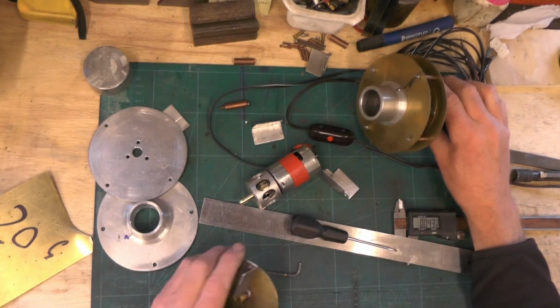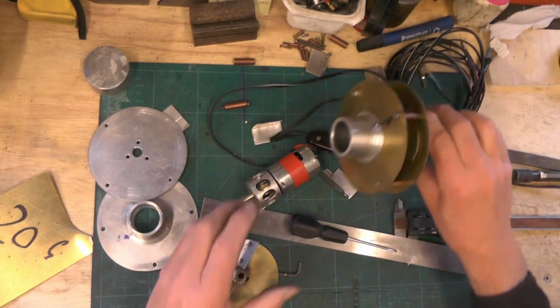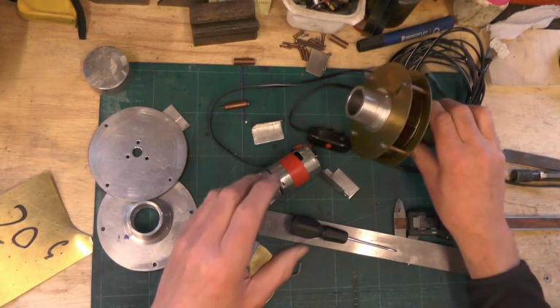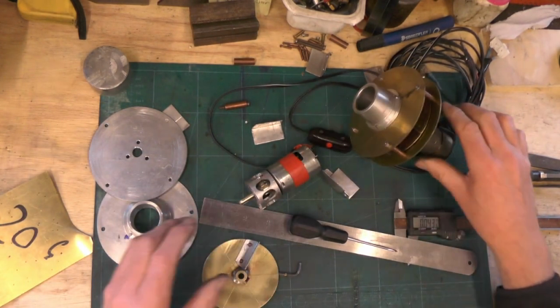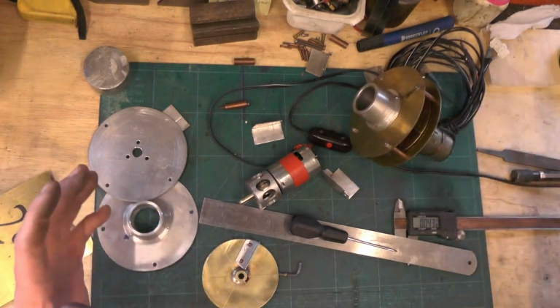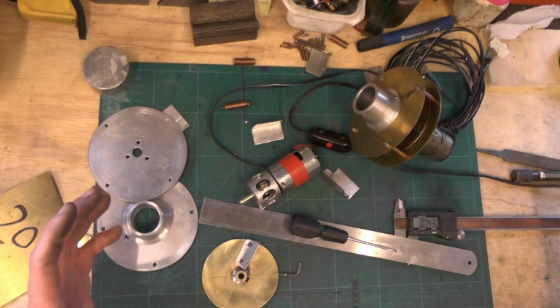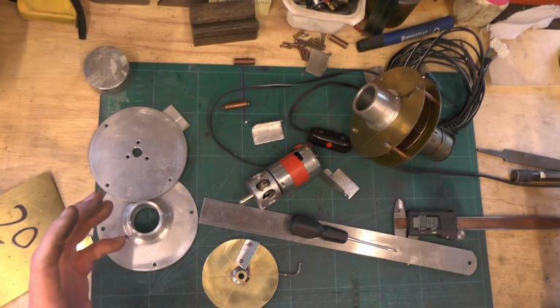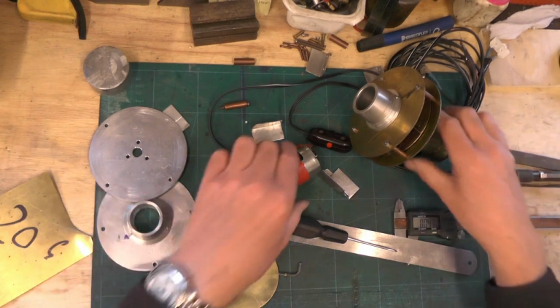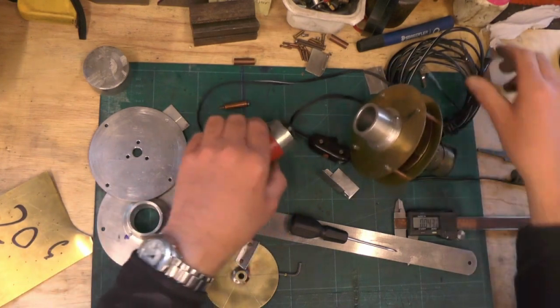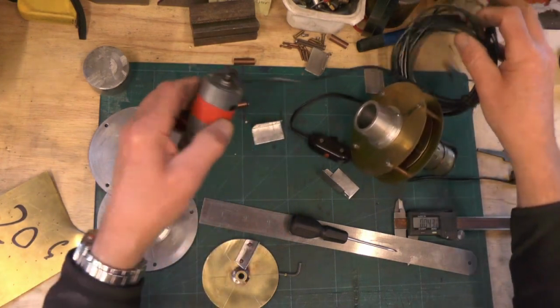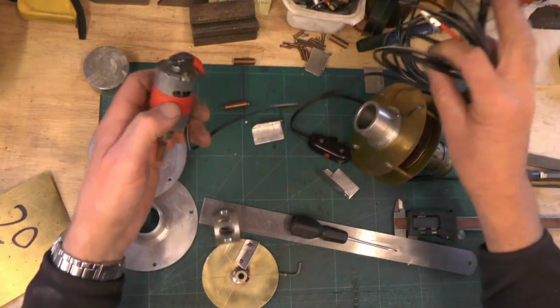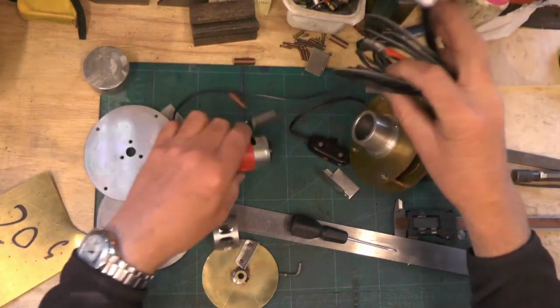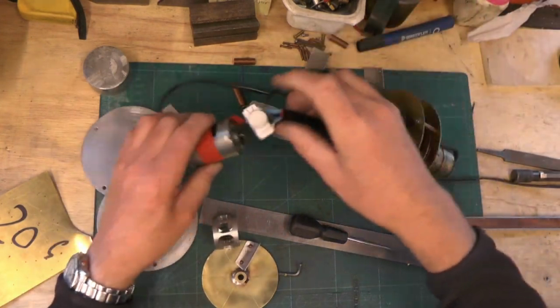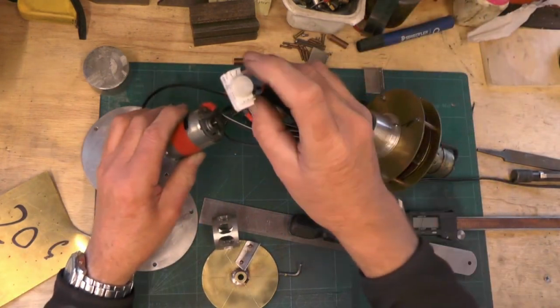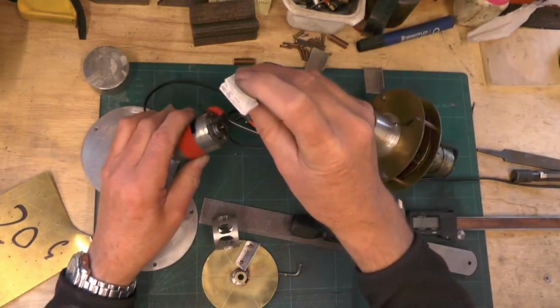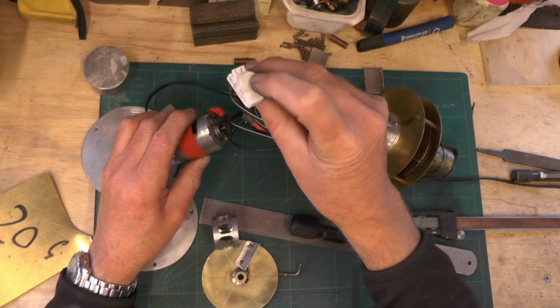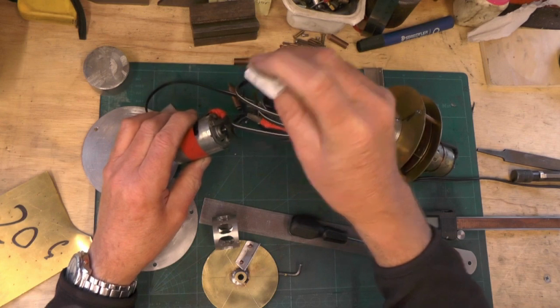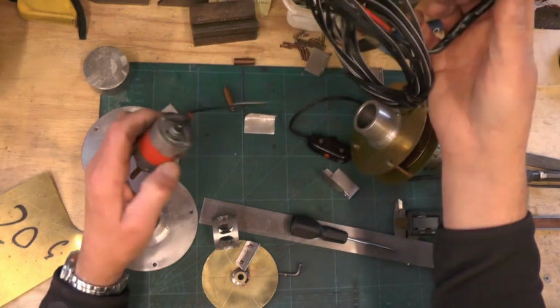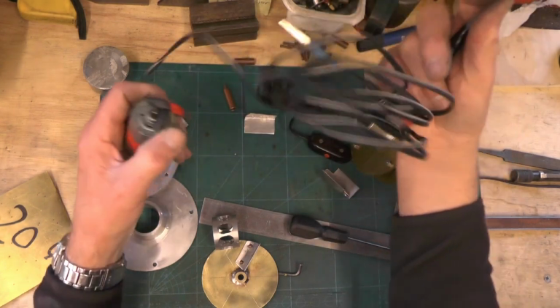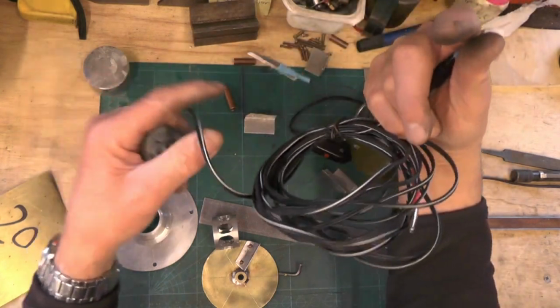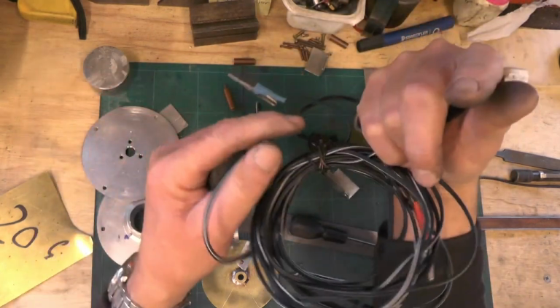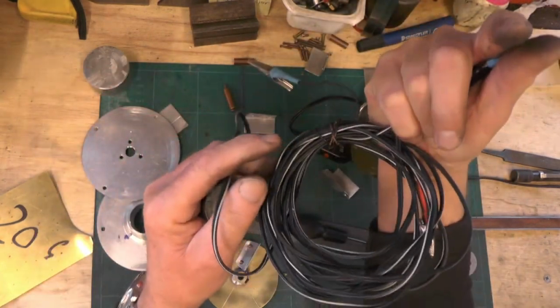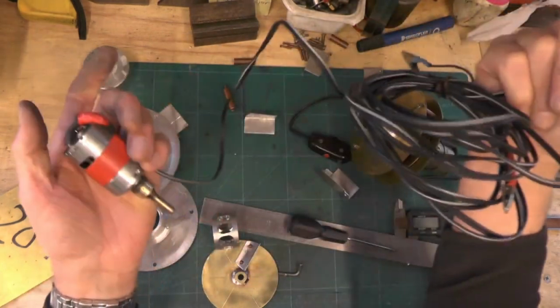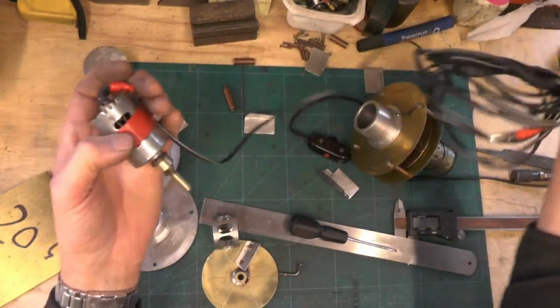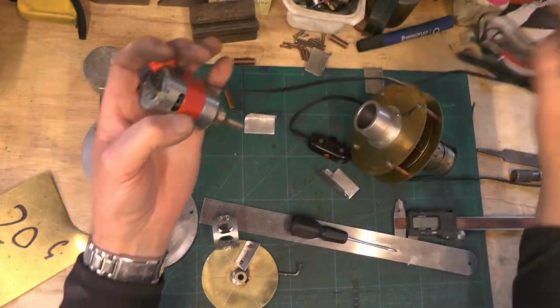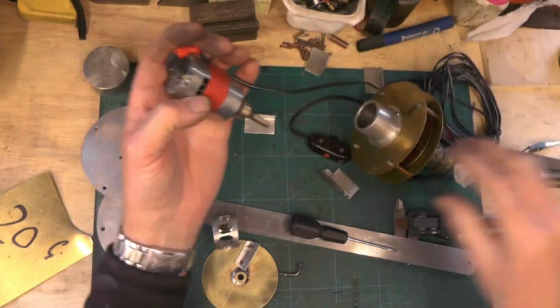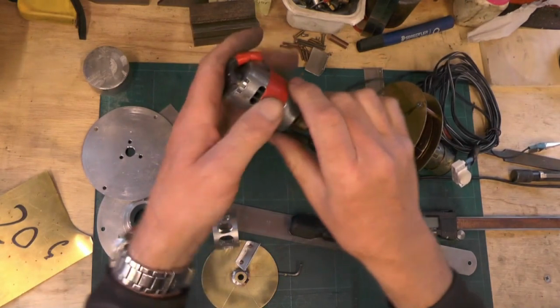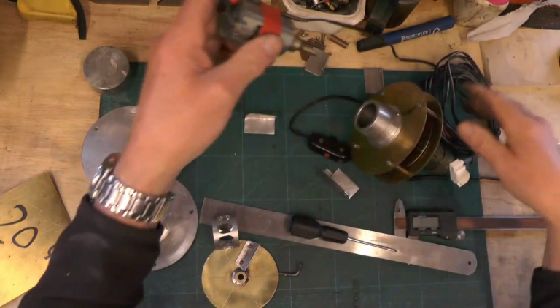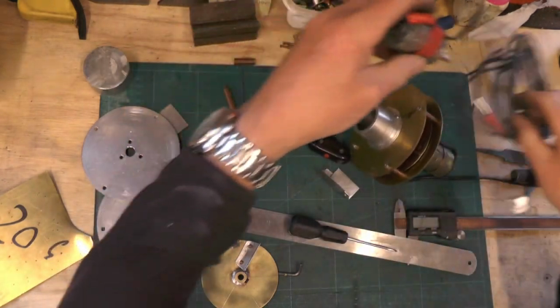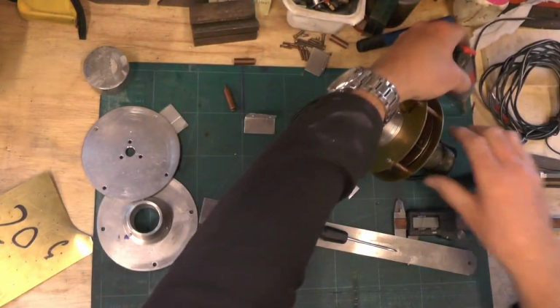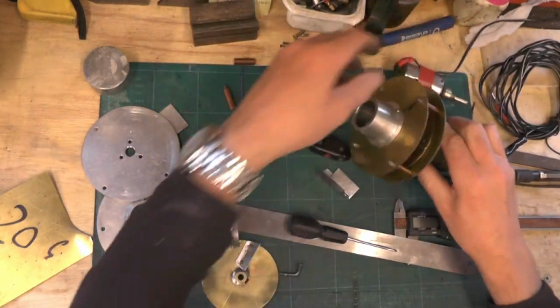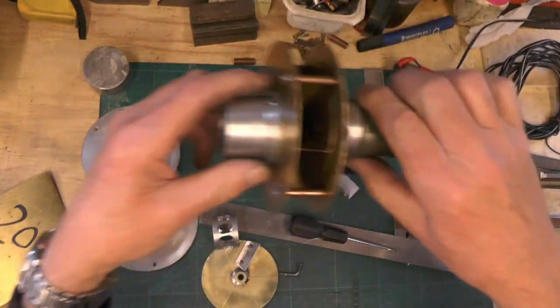Then you just need a switch — any kind of on/off switch — two crocodile clips, and some wire. And that's it.